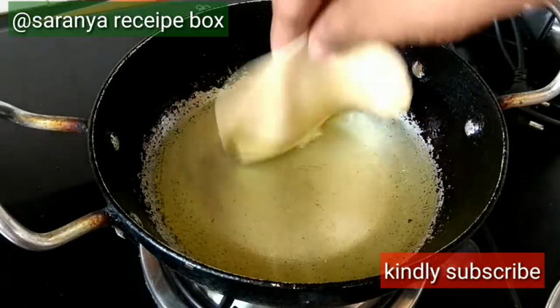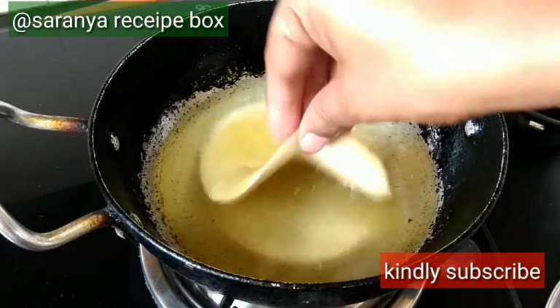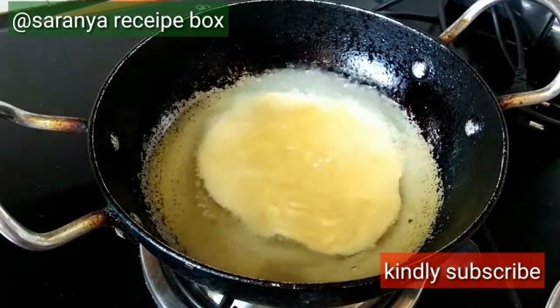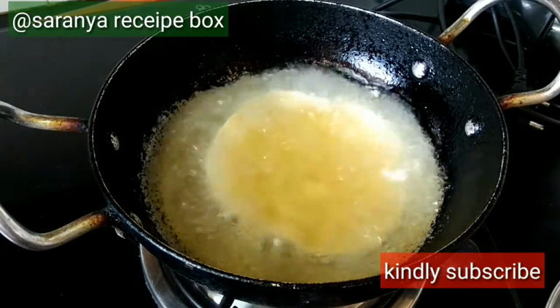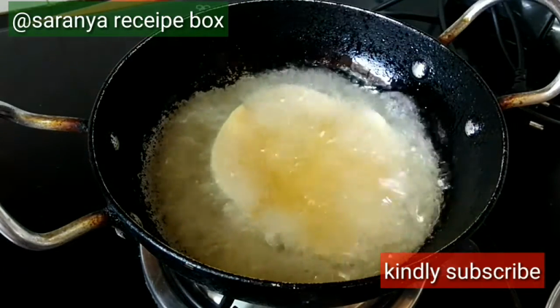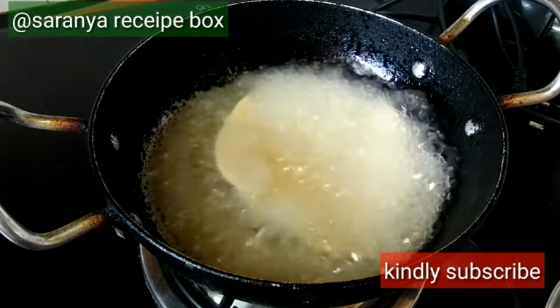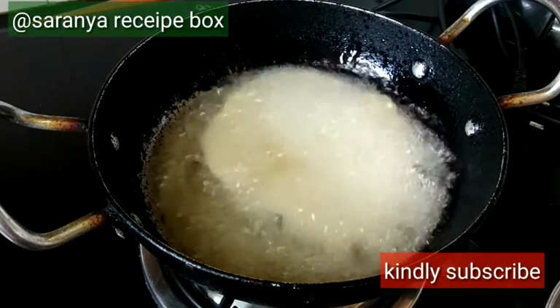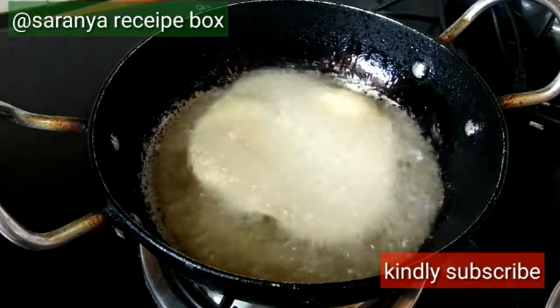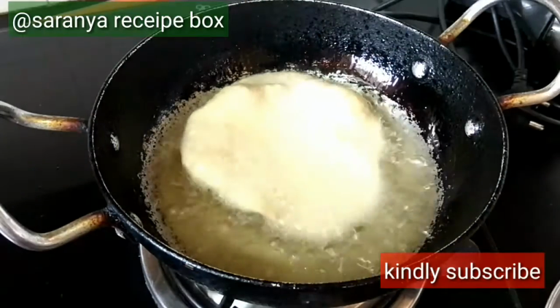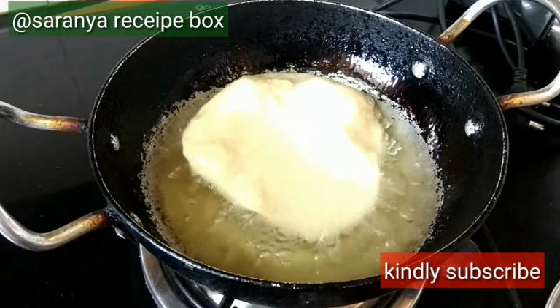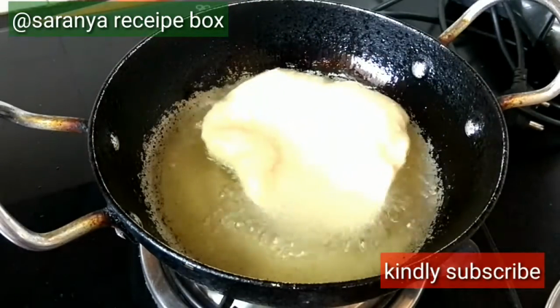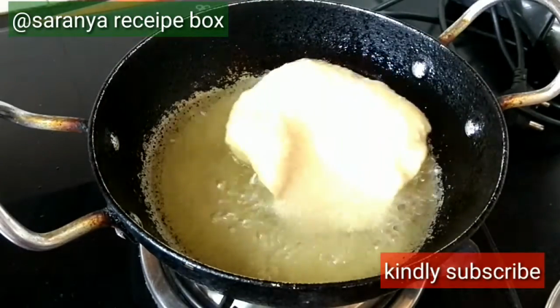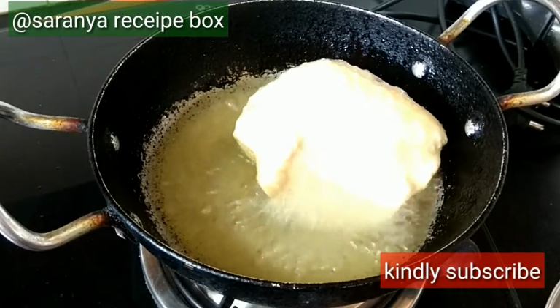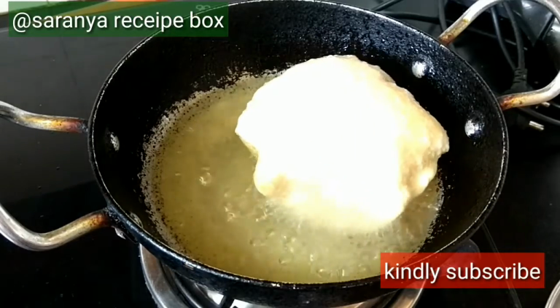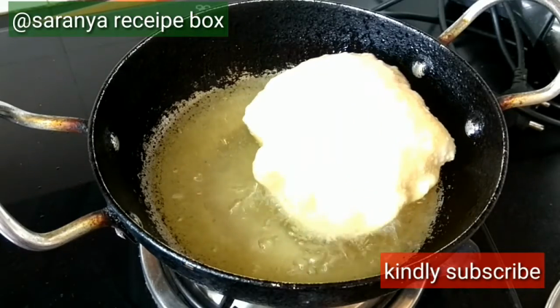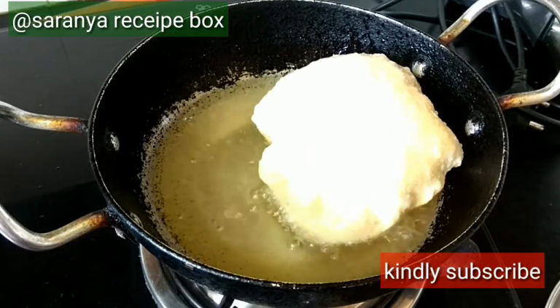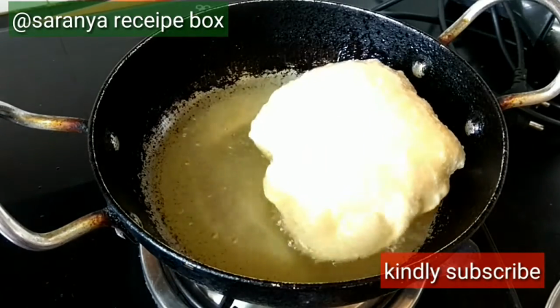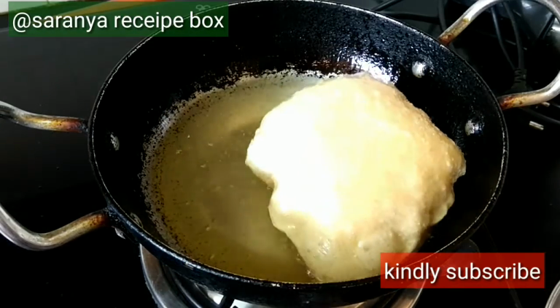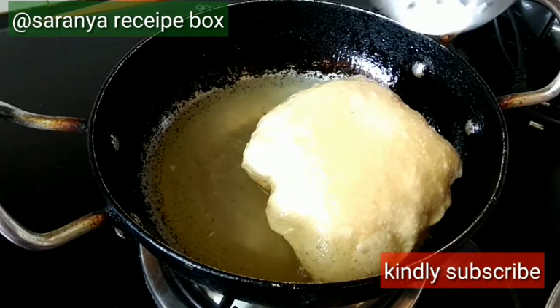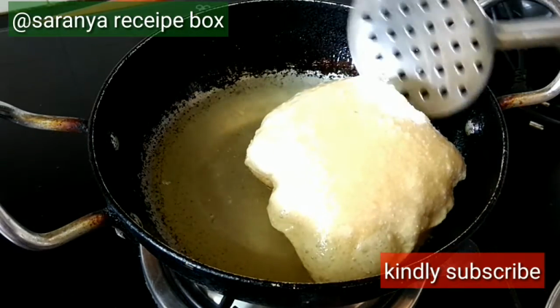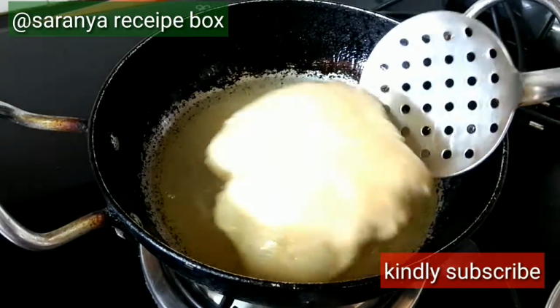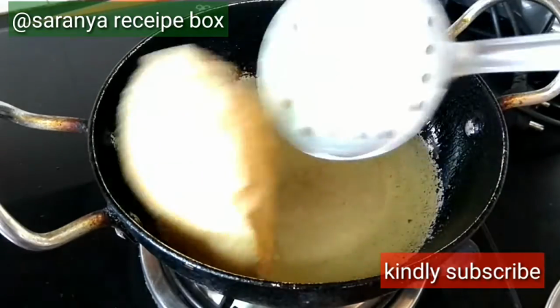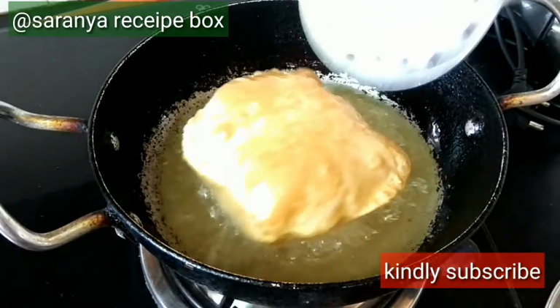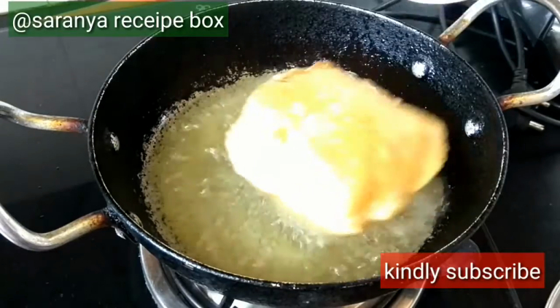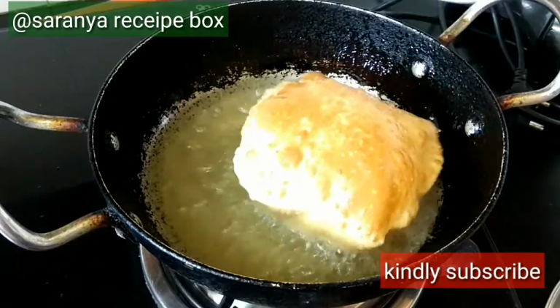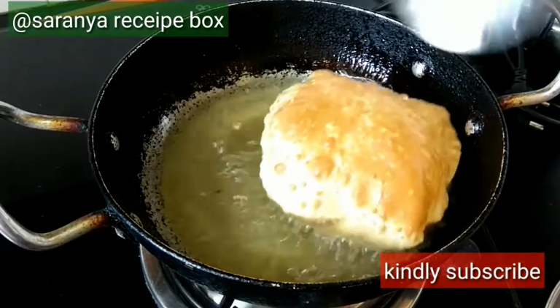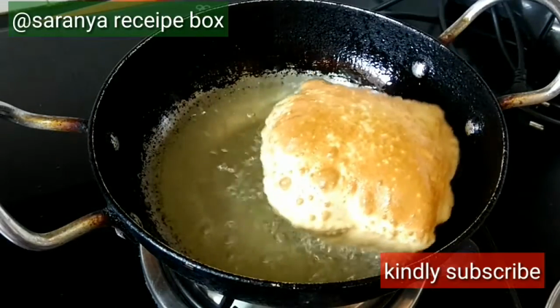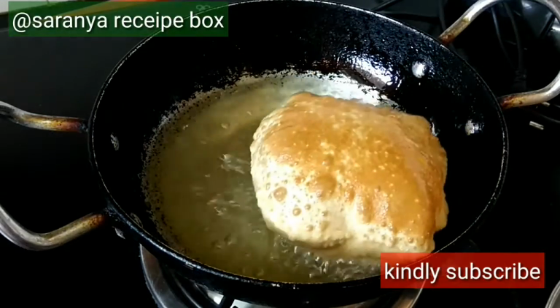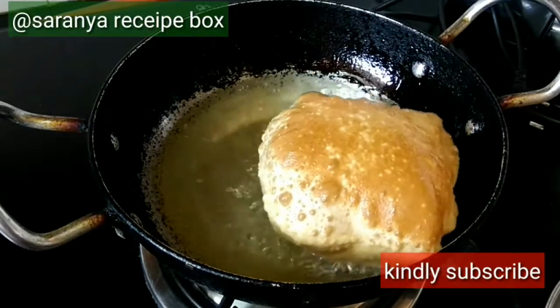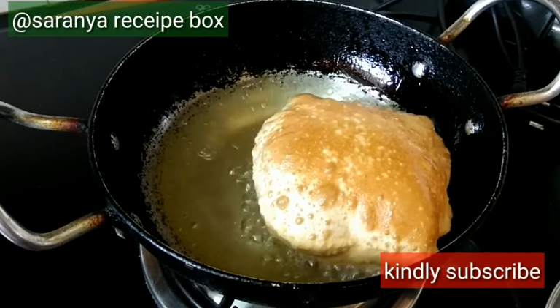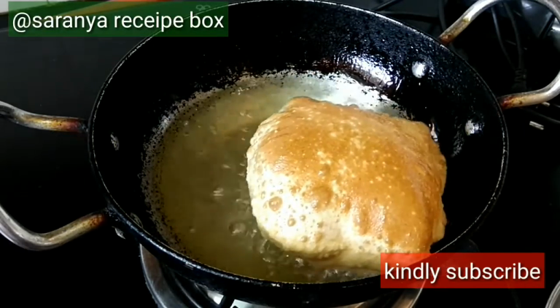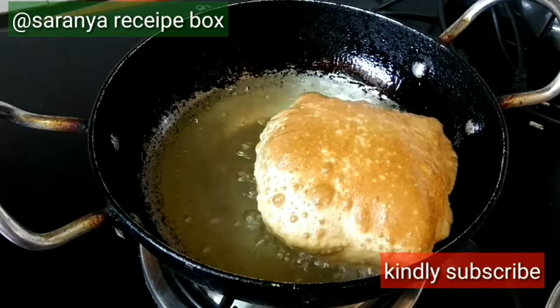The oil should be very hot at this point. Drop the rolled puri in — it automatically puffs up and comes to the surface. The puffy and soft puri is now ready.